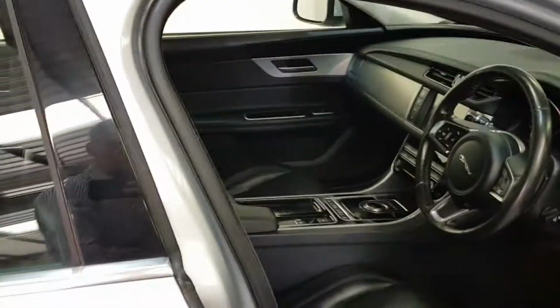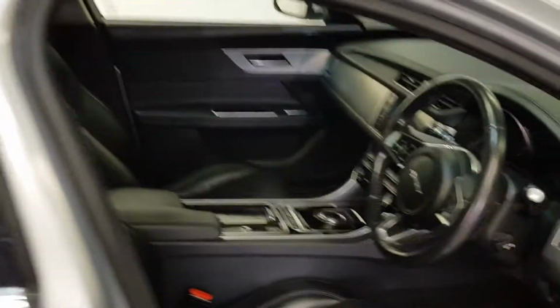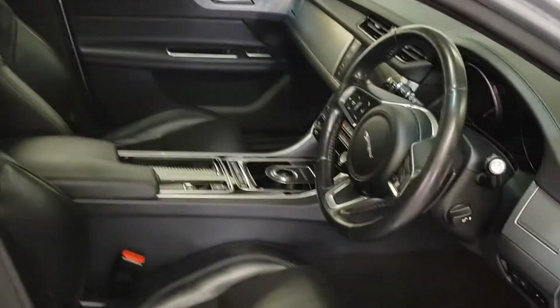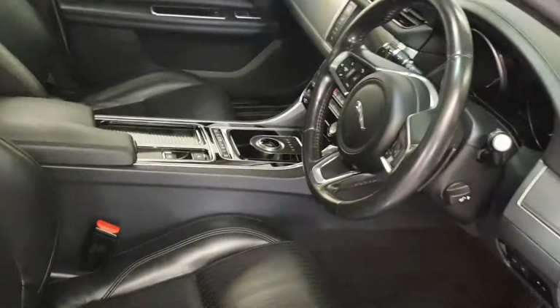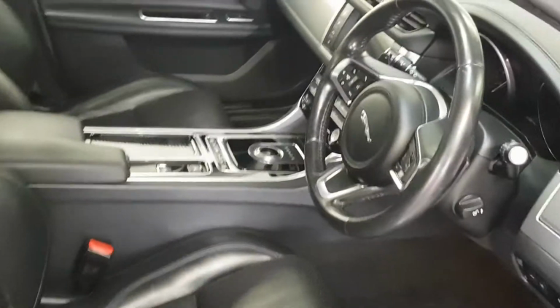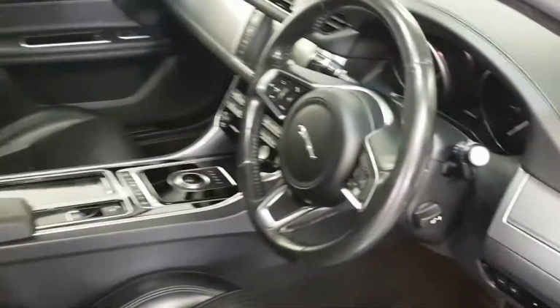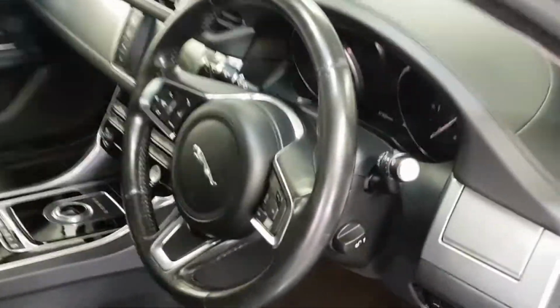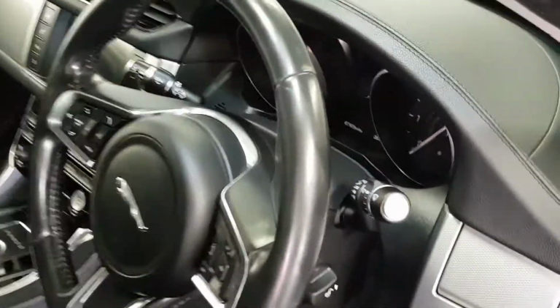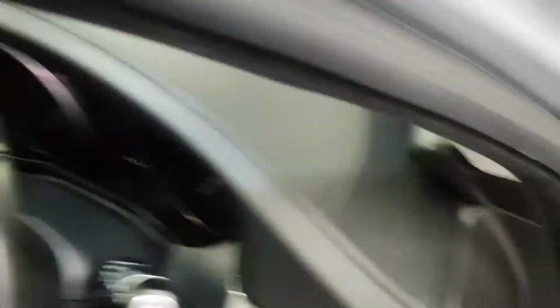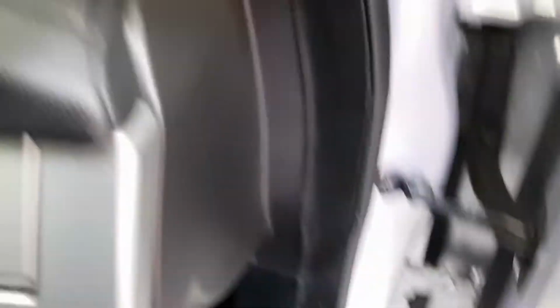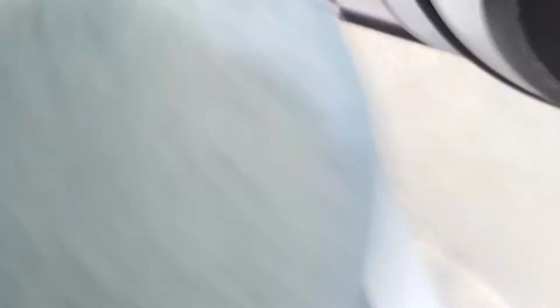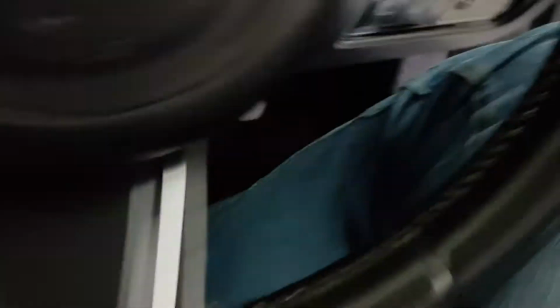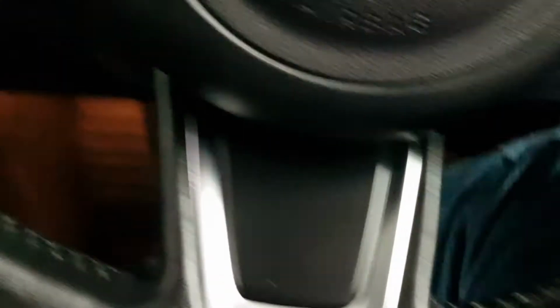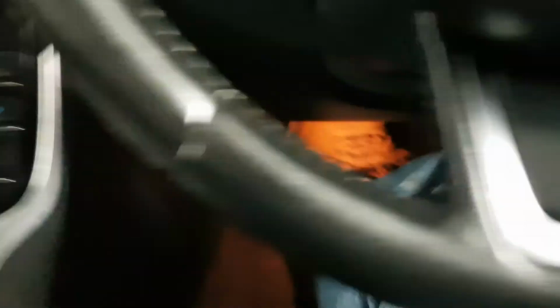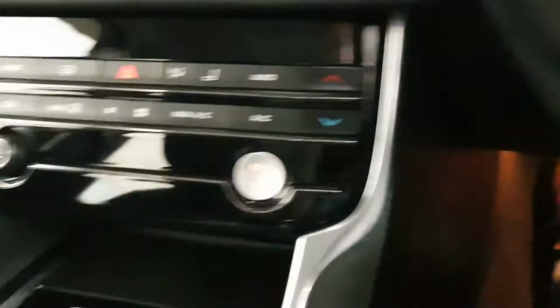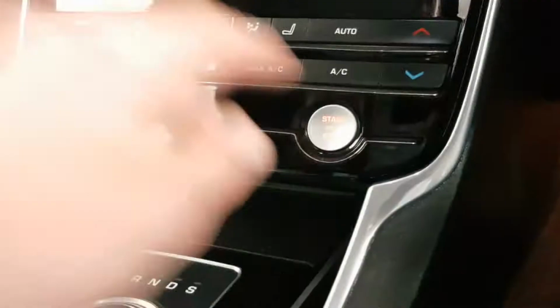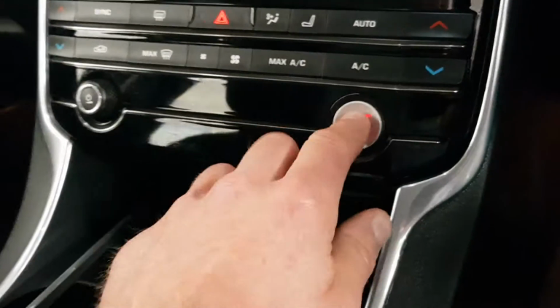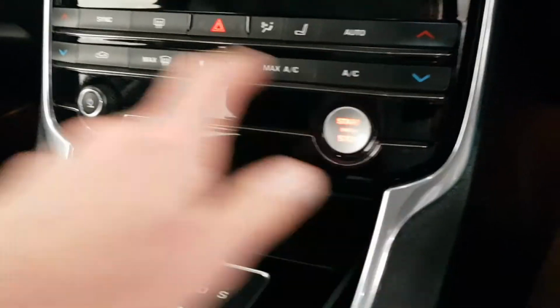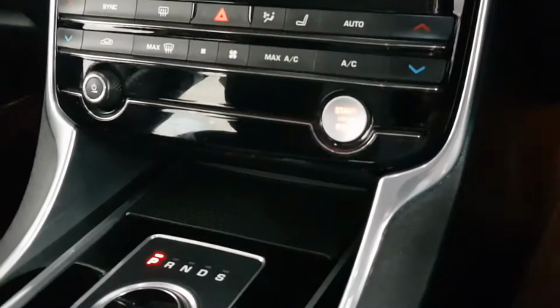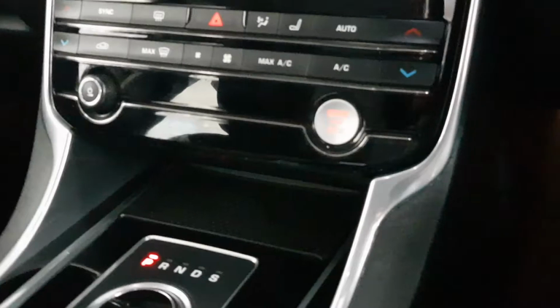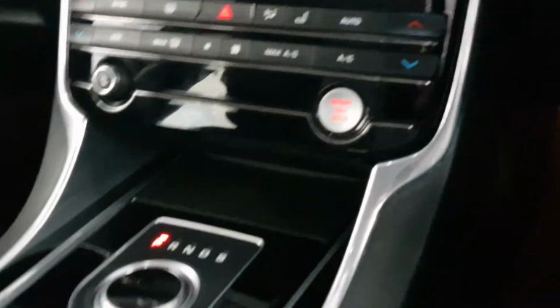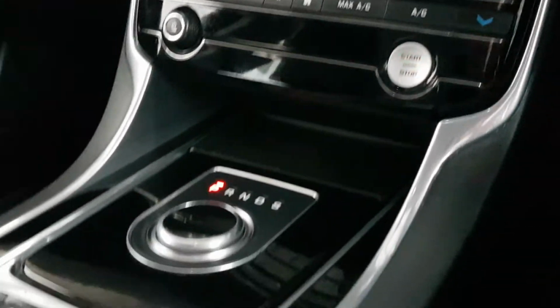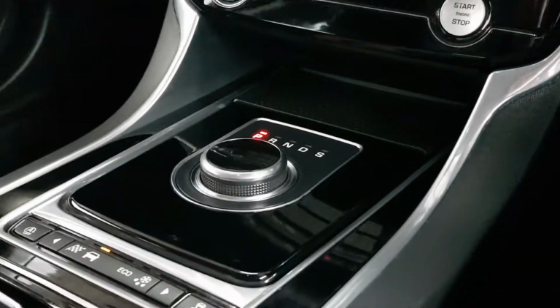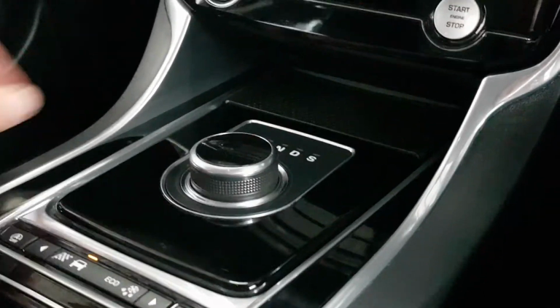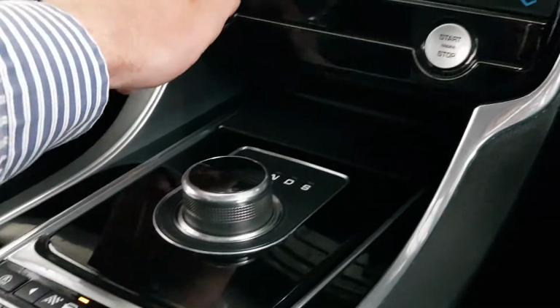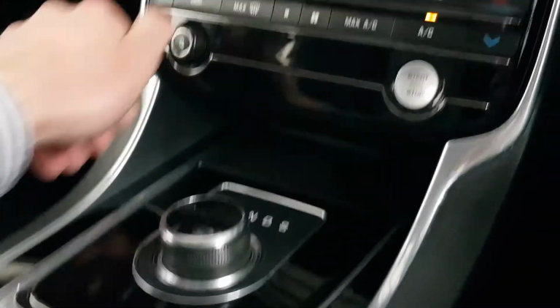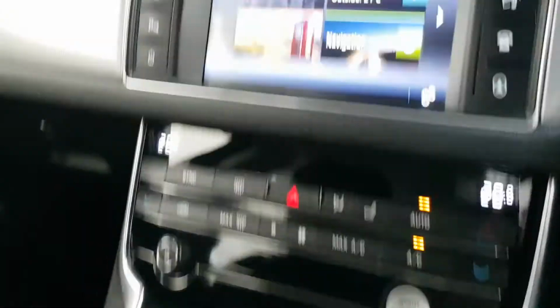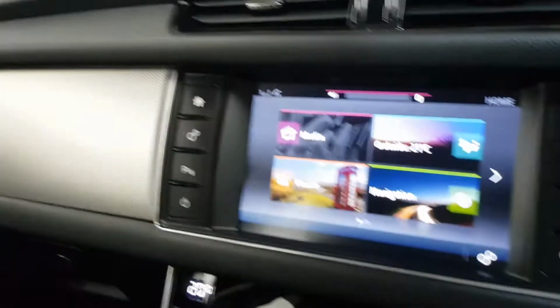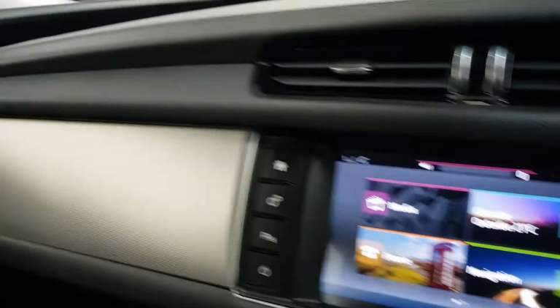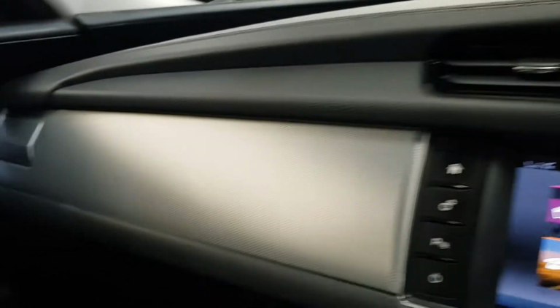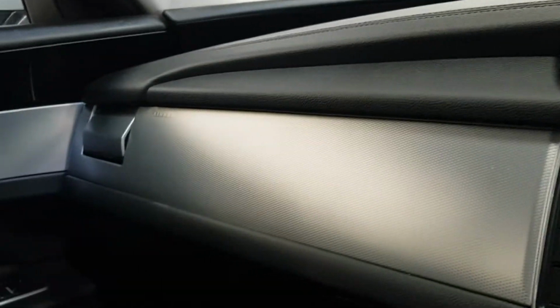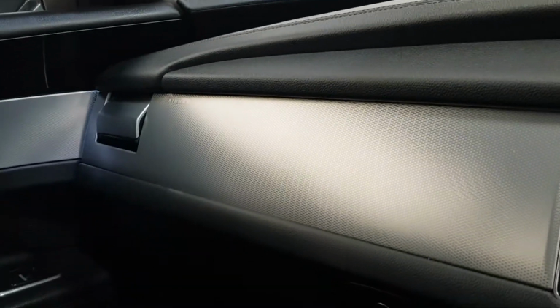I'm going to bring you through some of the extras inside. On startup, the gear knob comes up and the vents will roll over.